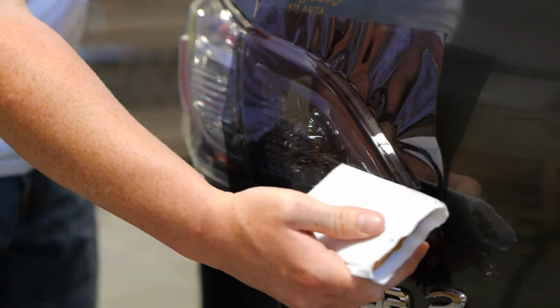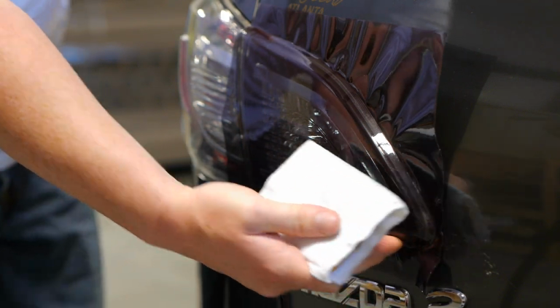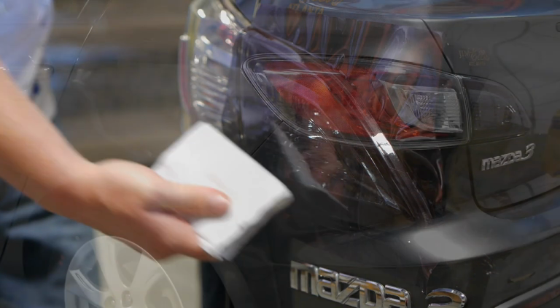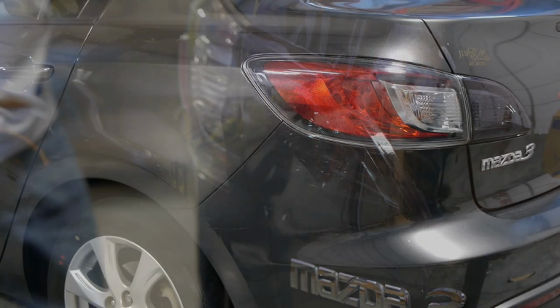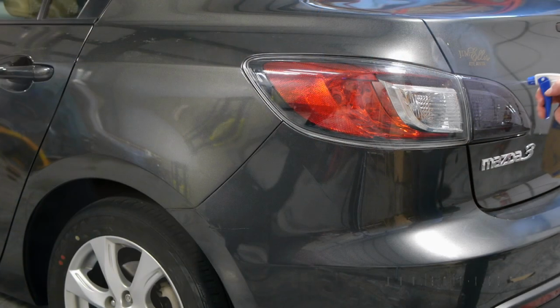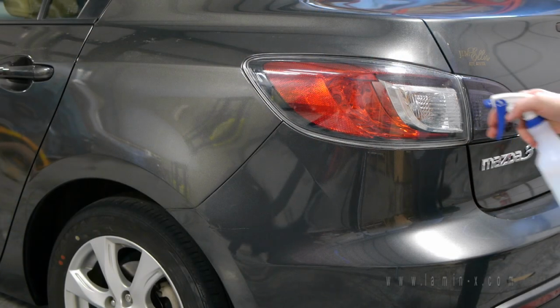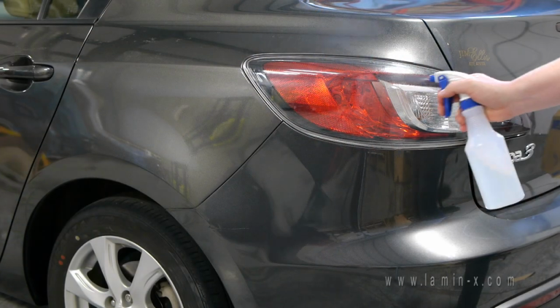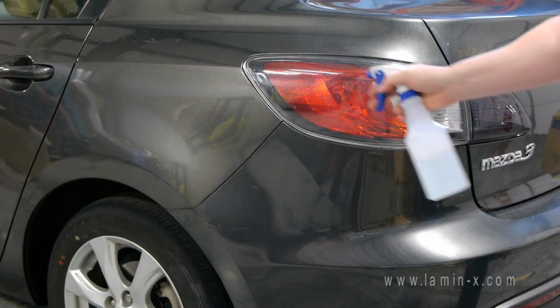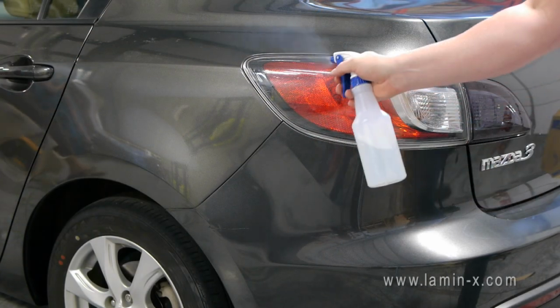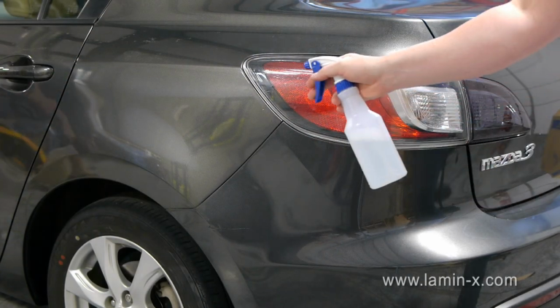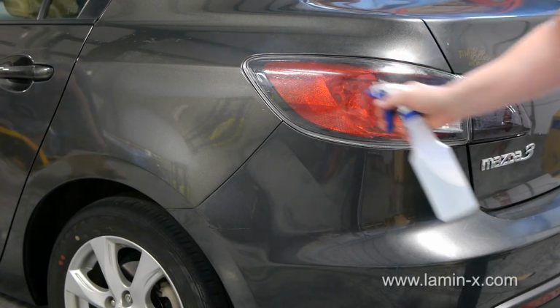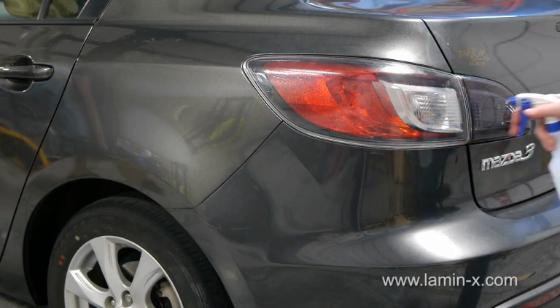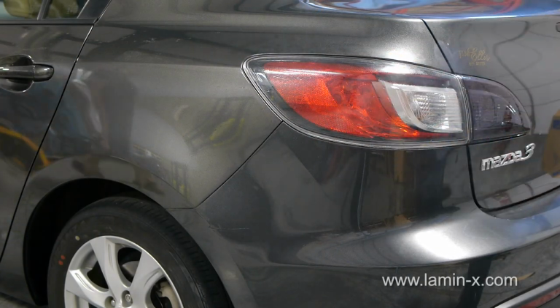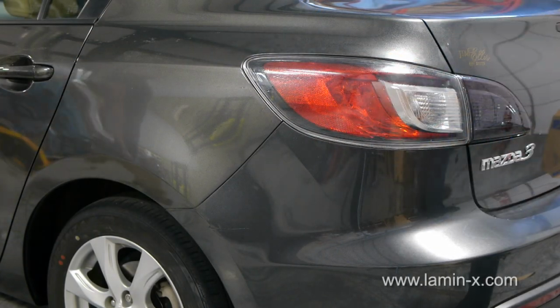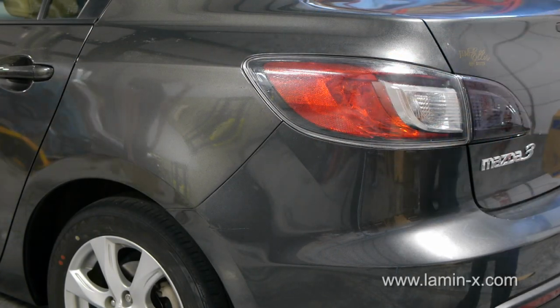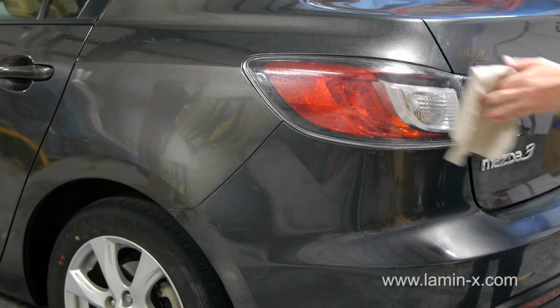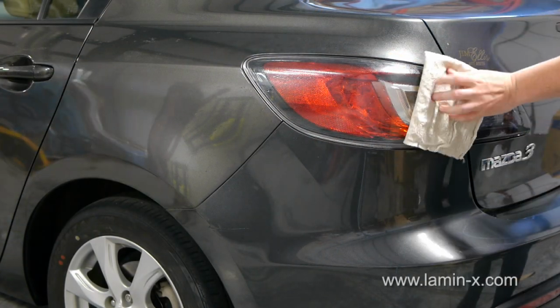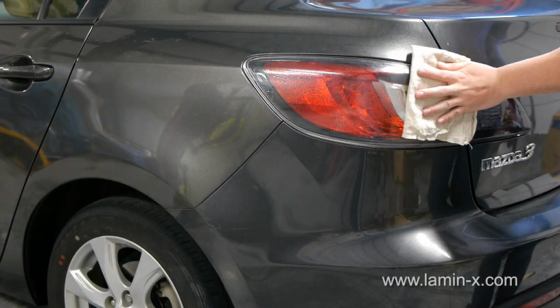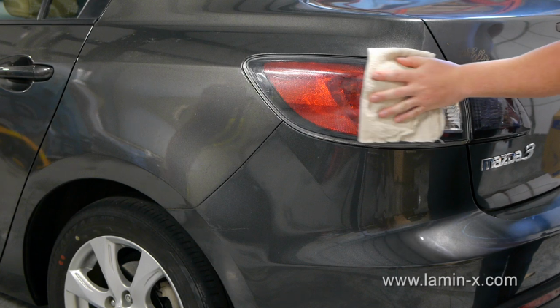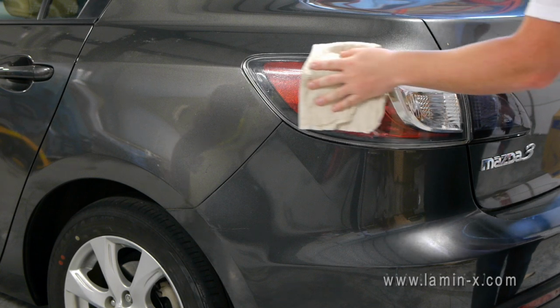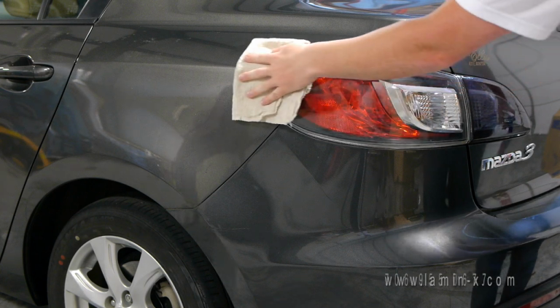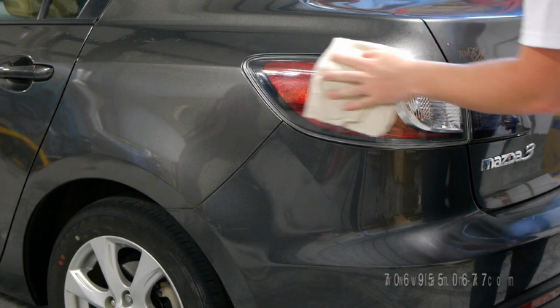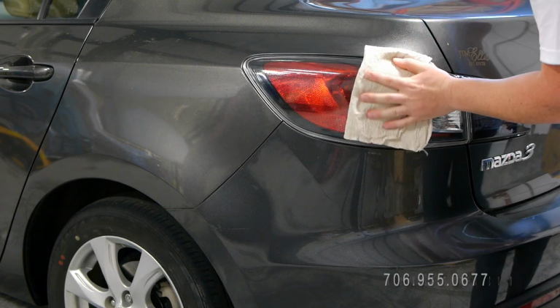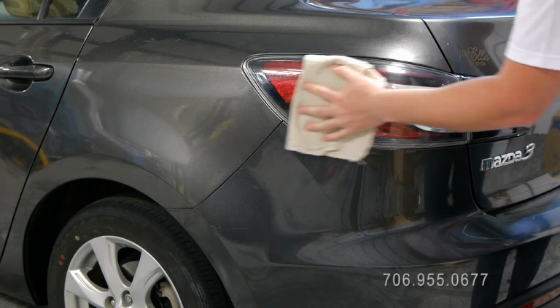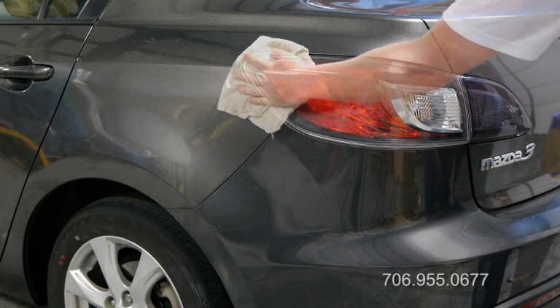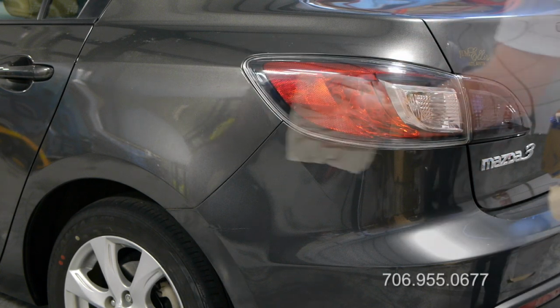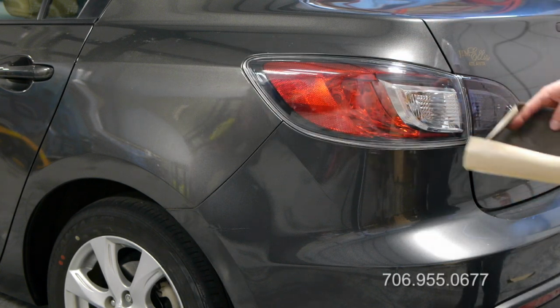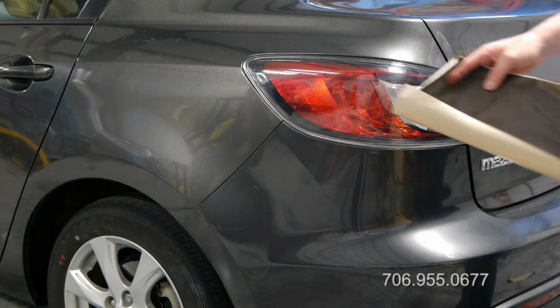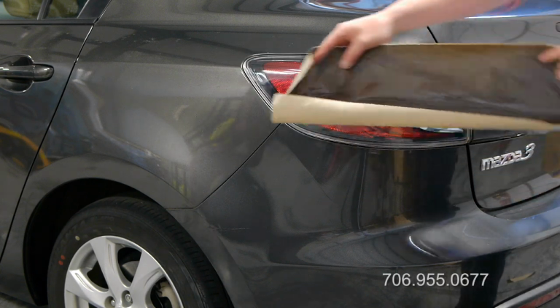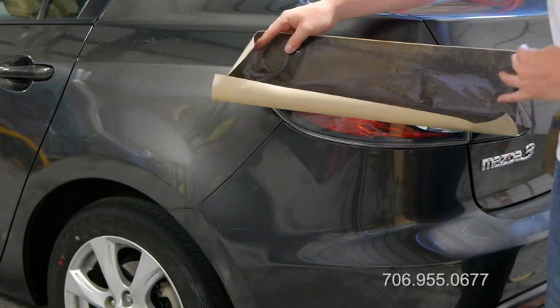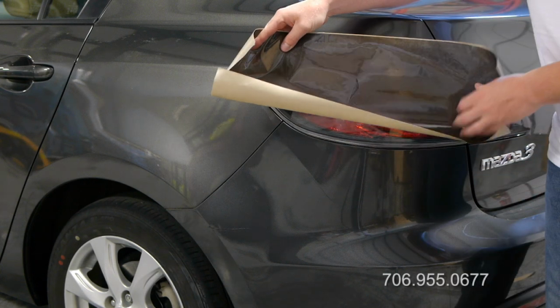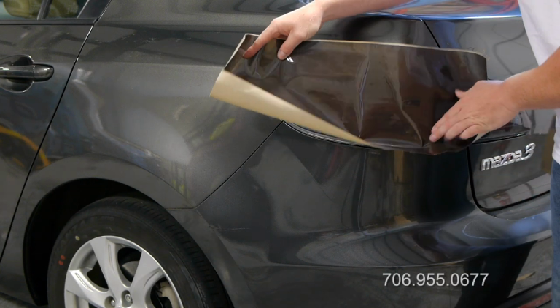Moving to the larger, more difficult lens, begin the installation as on the smaller lens. Clean the light surface, remove the liner, and mist the film's adhesive.